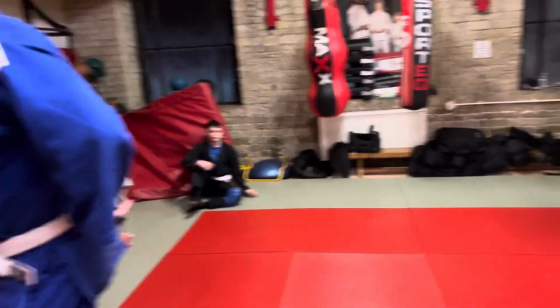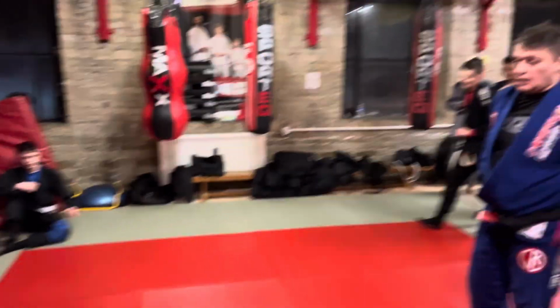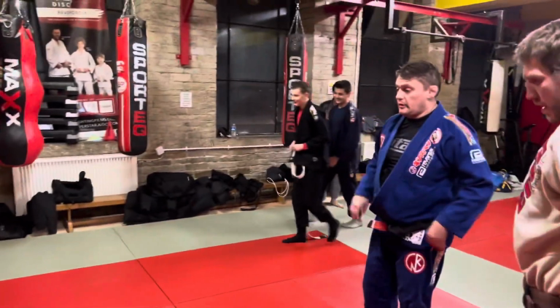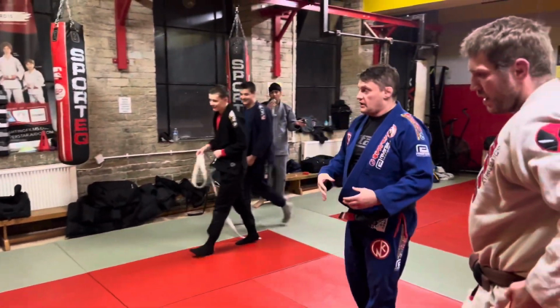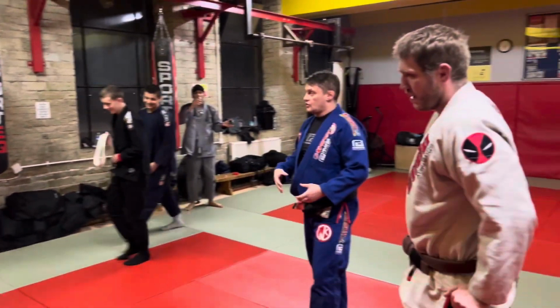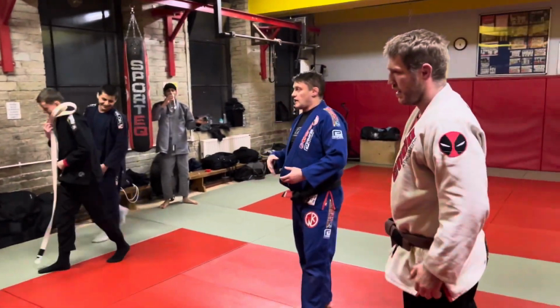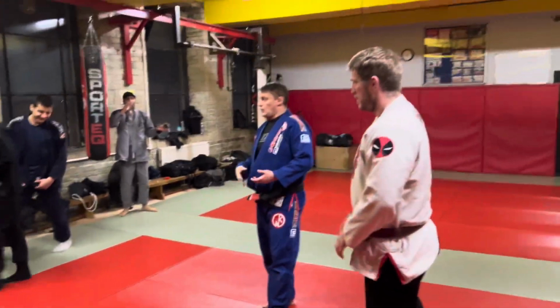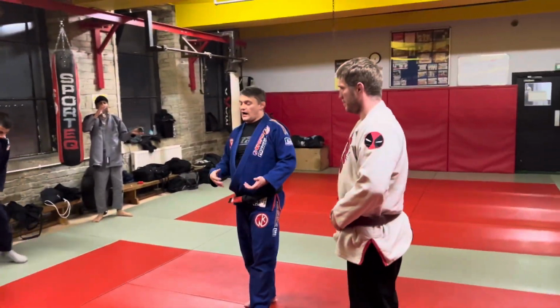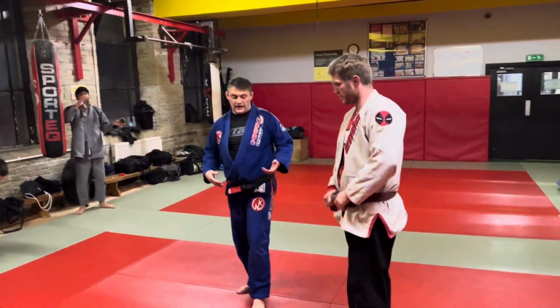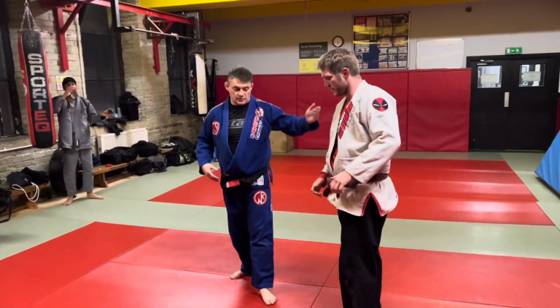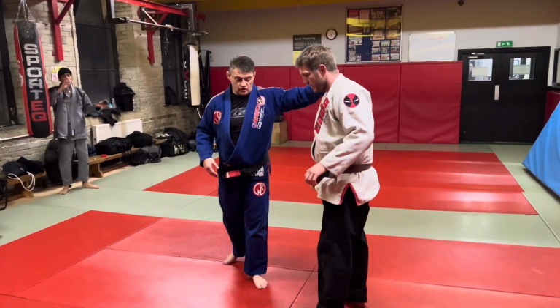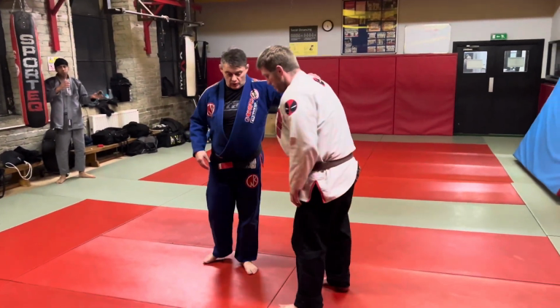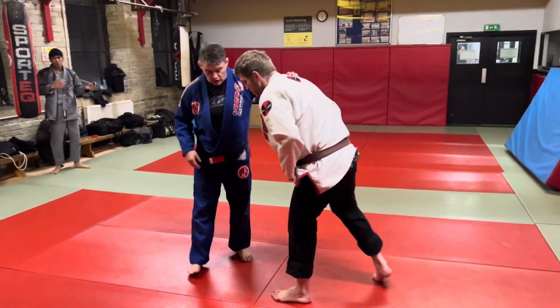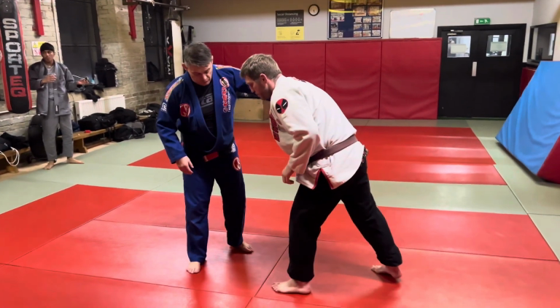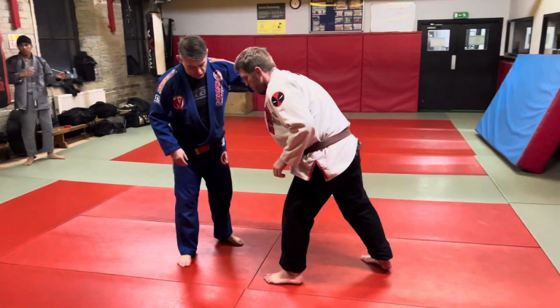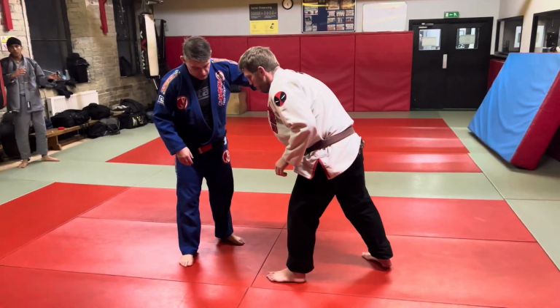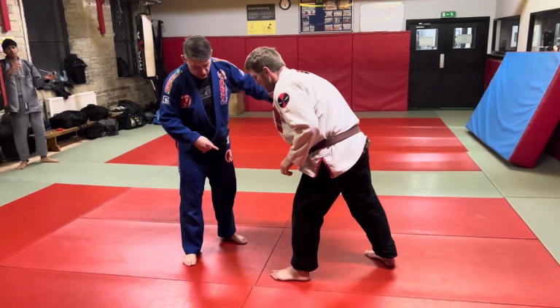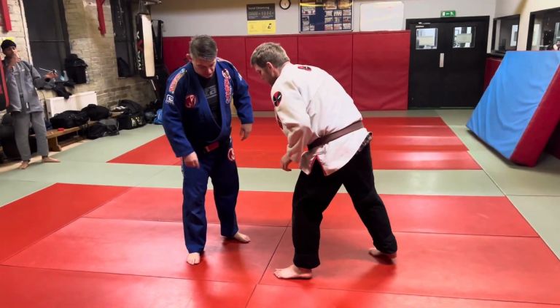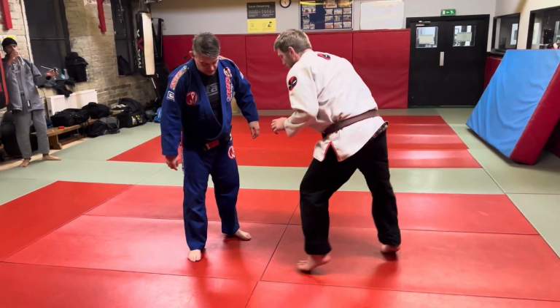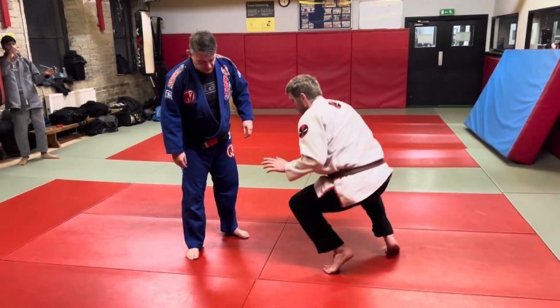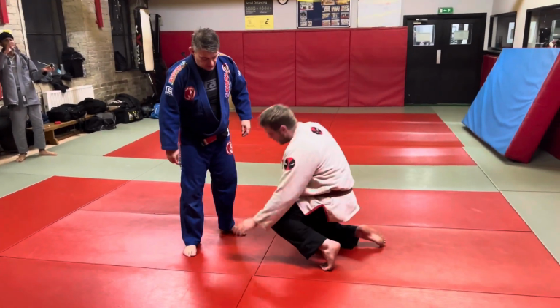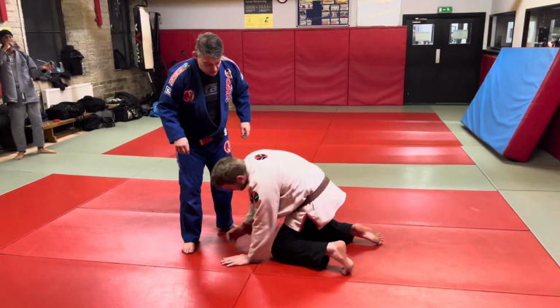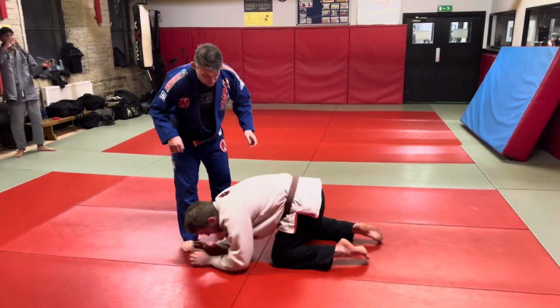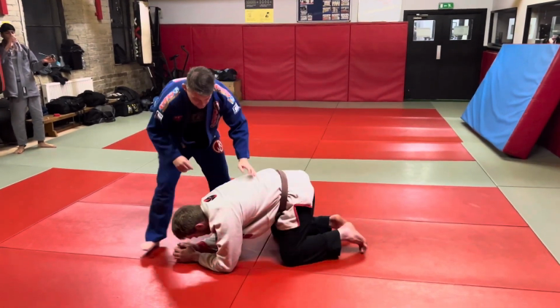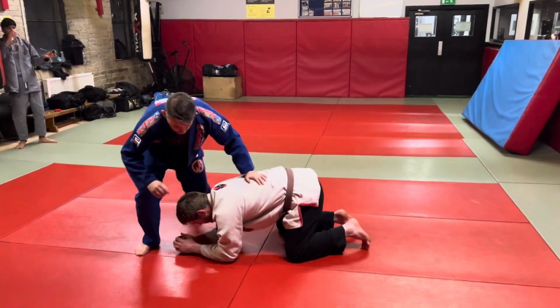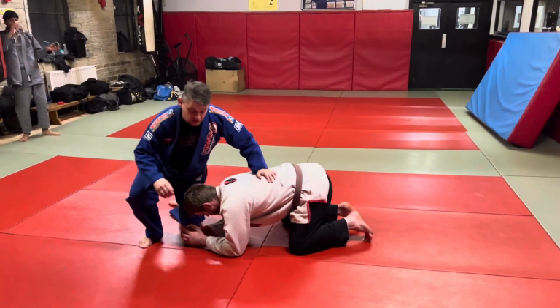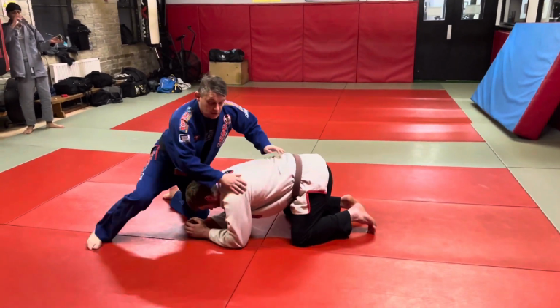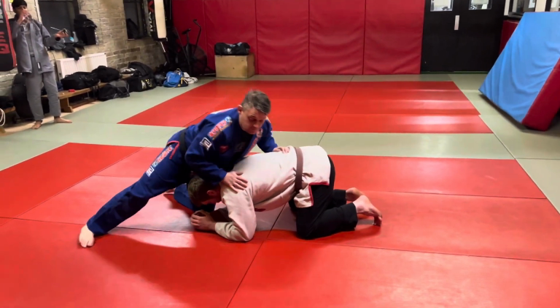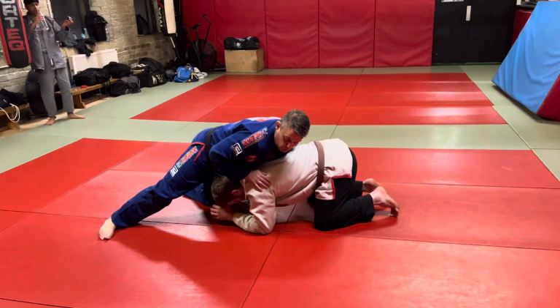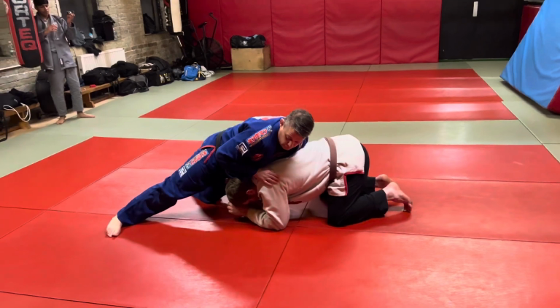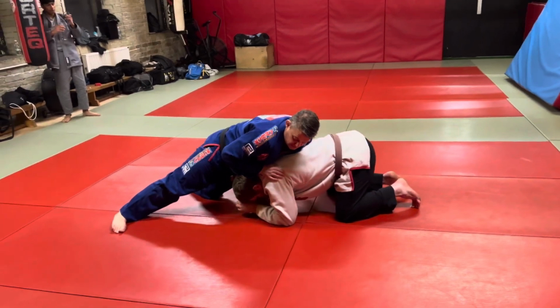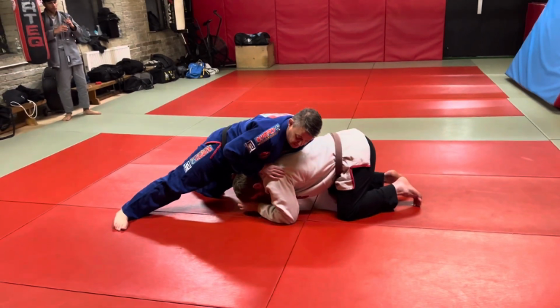A little bit of an instruction on how we get into this position, but we're going to look at sprawl top. Diego's on his hands and knees — he's already shot in, I've sprawled, I've got my legs back.